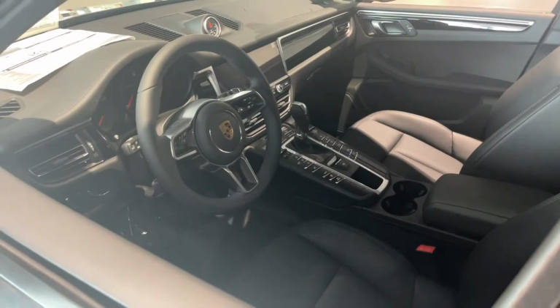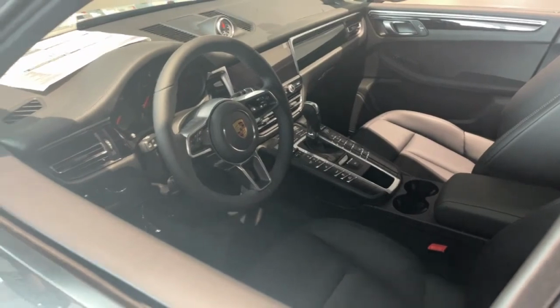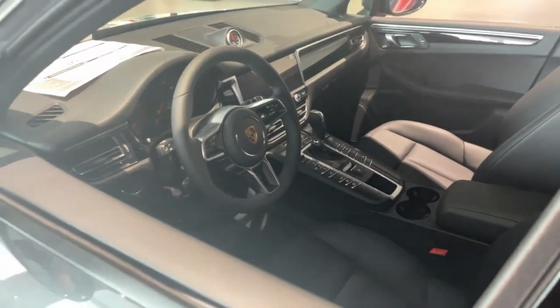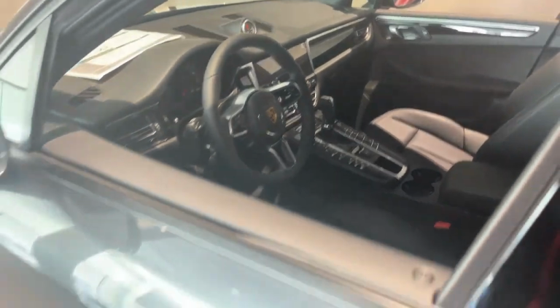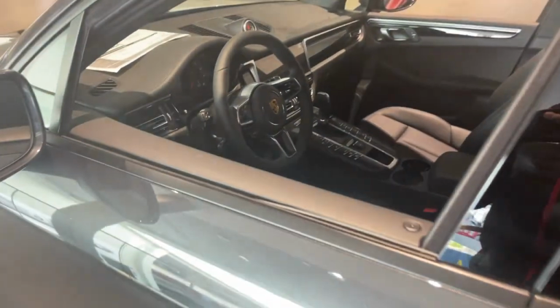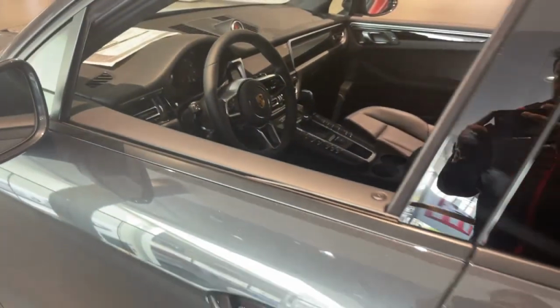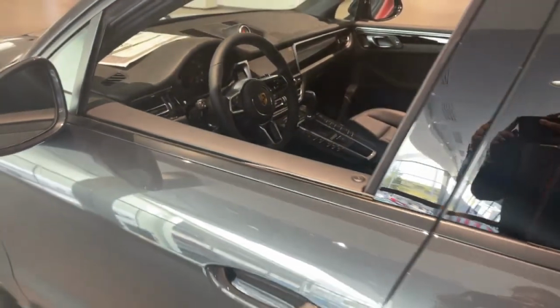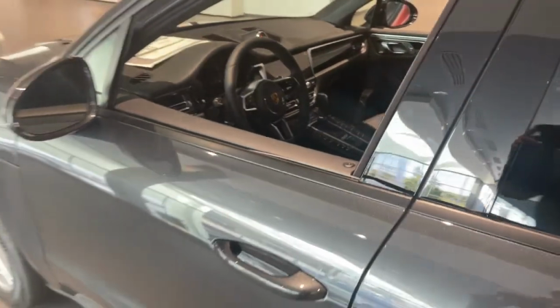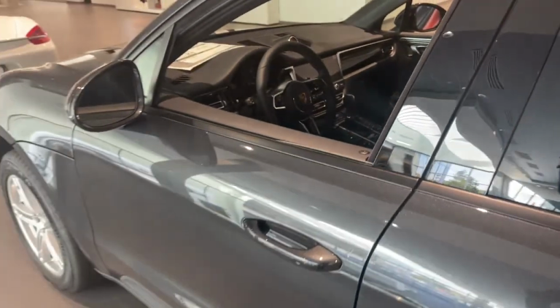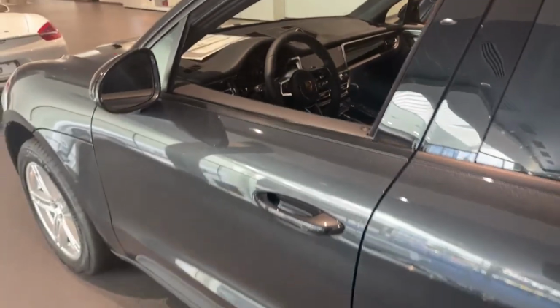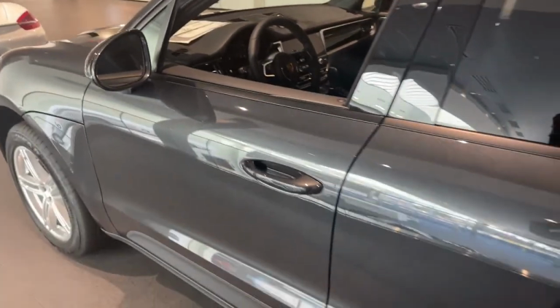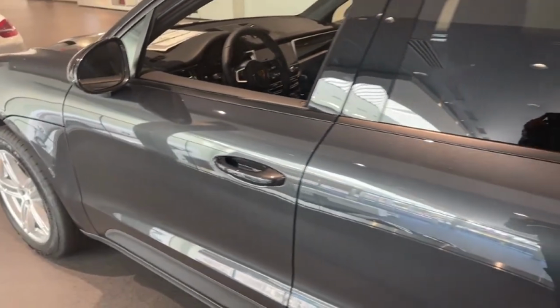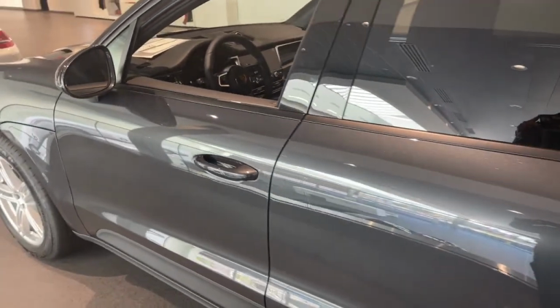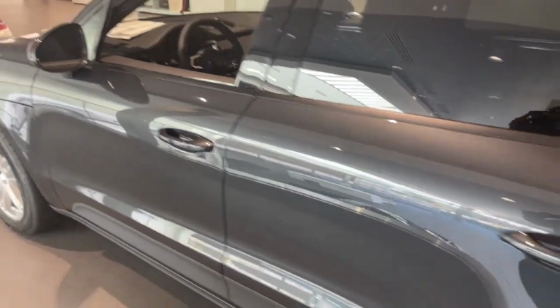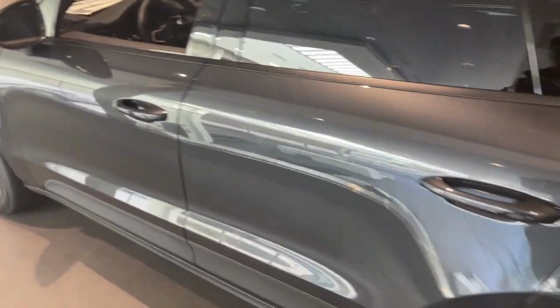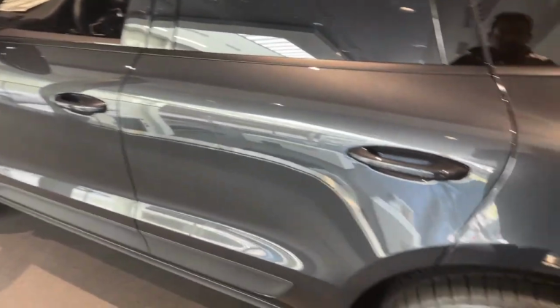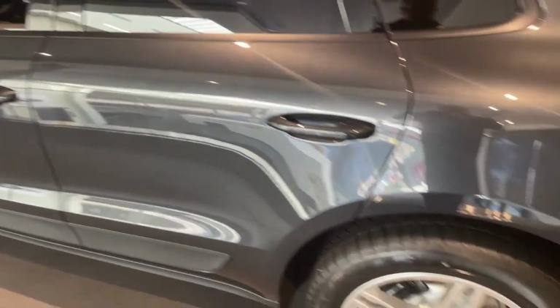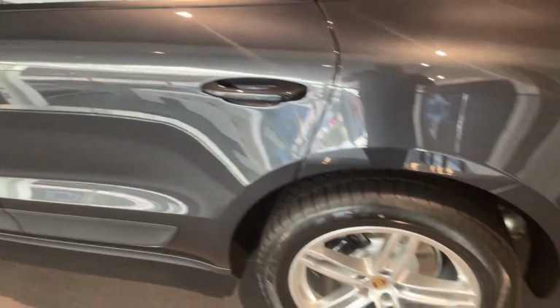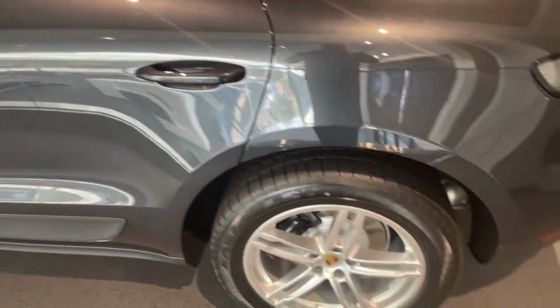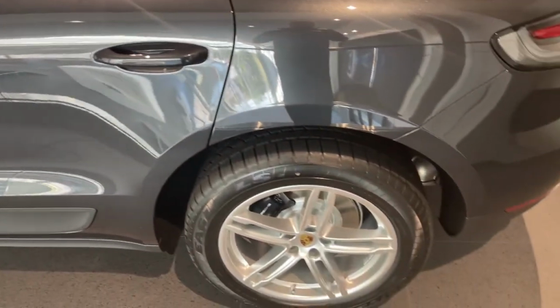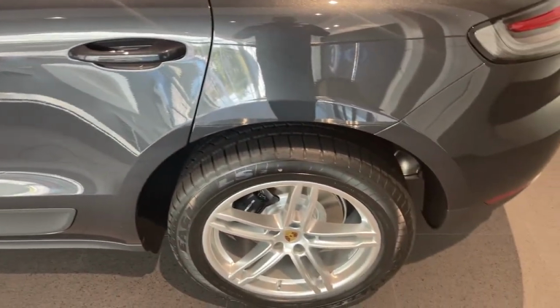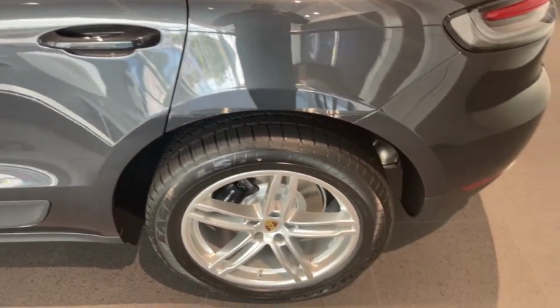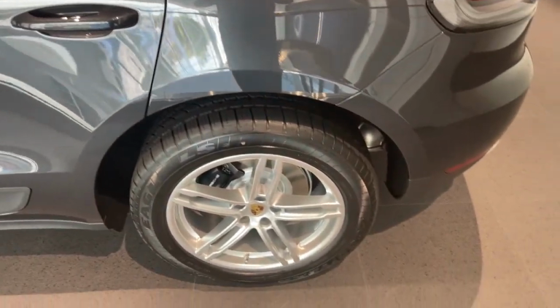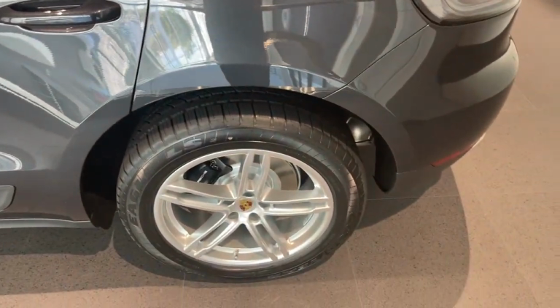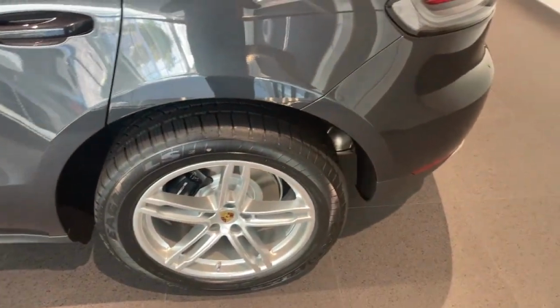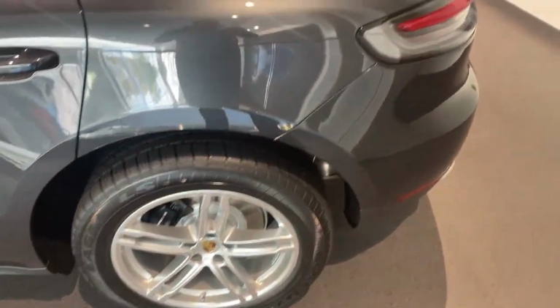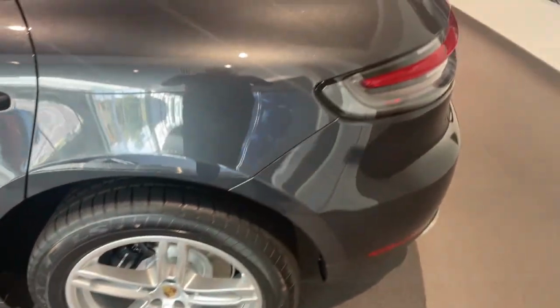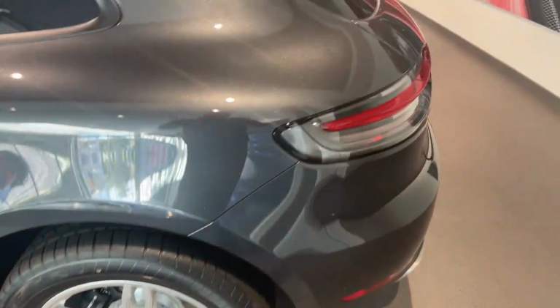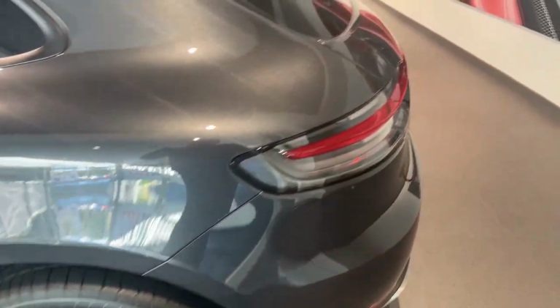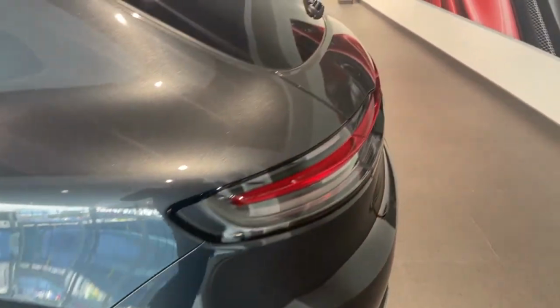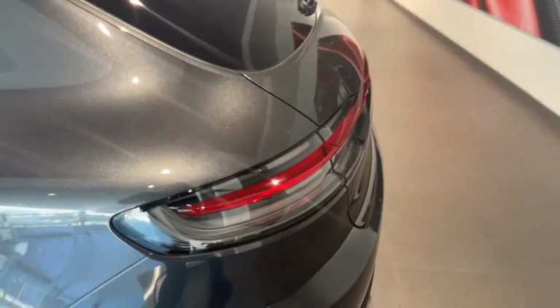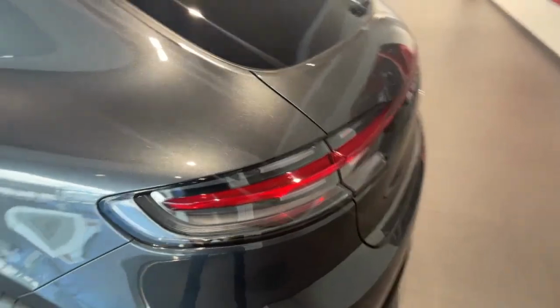This is the Volcano Gray exterior with the black interior, and we are riding on the 19 inch rims down below. Beautiful, beautiful spec.